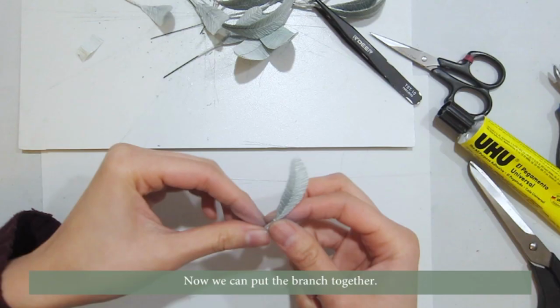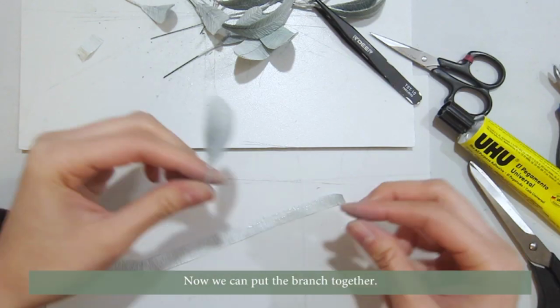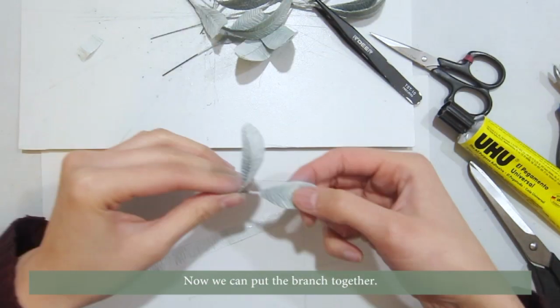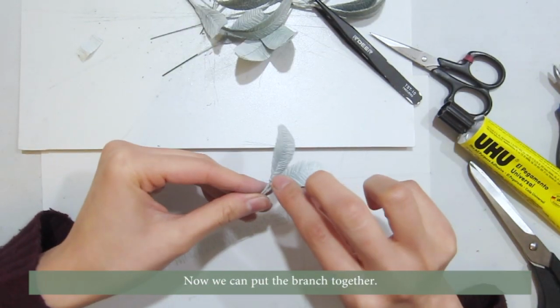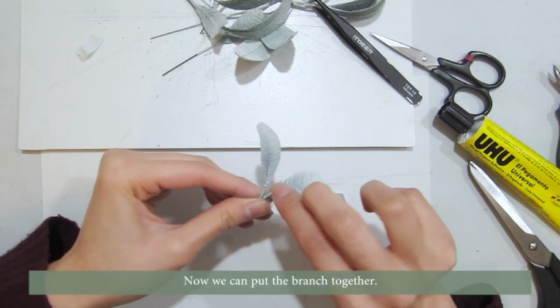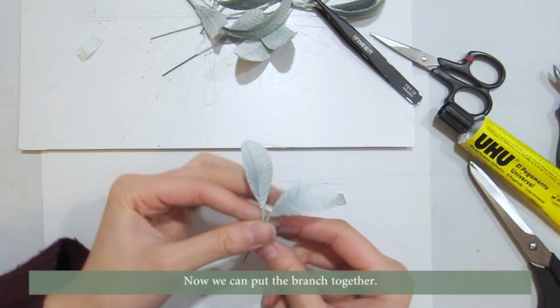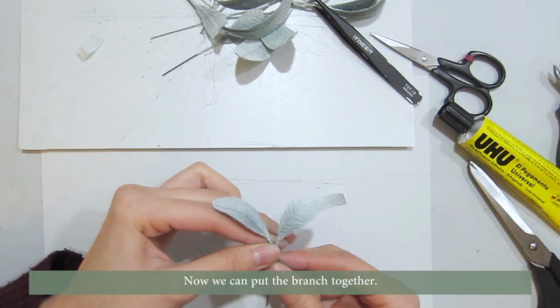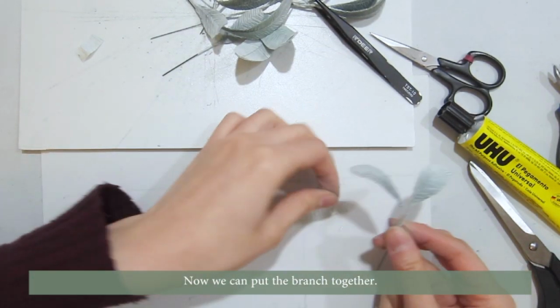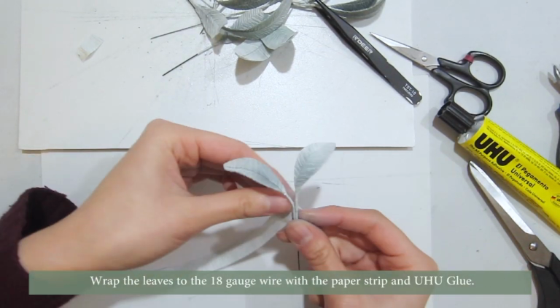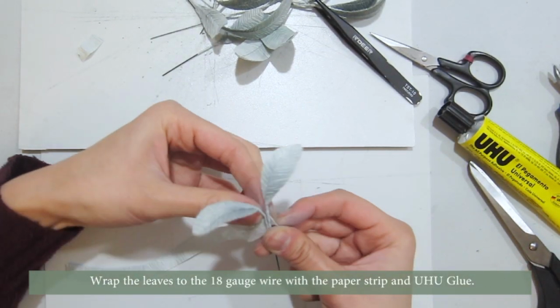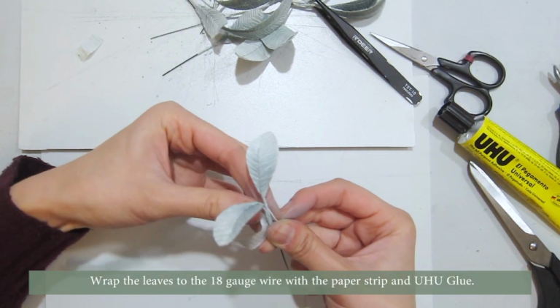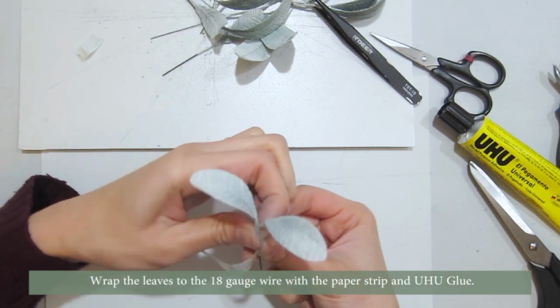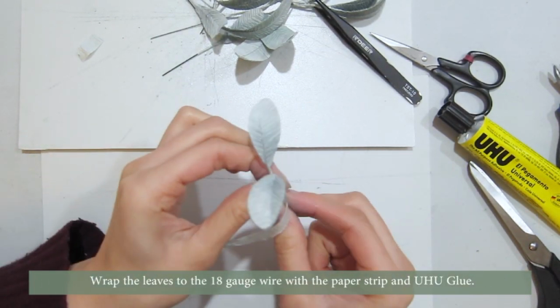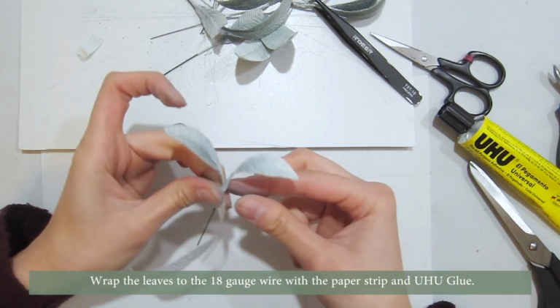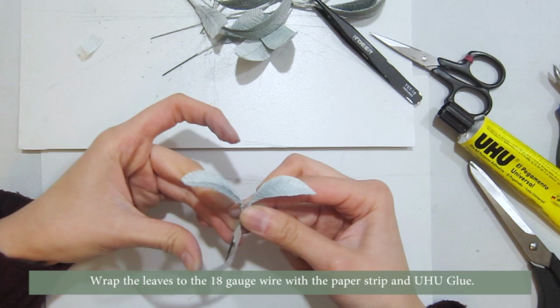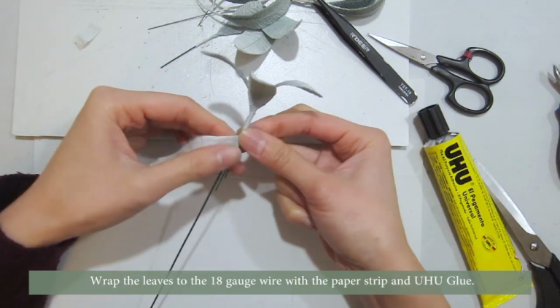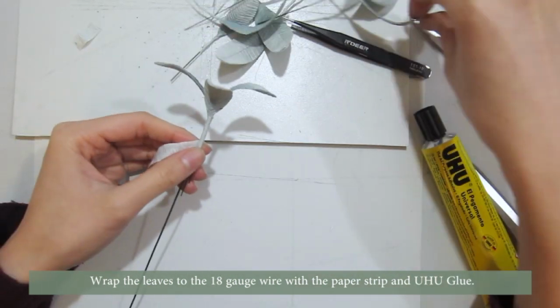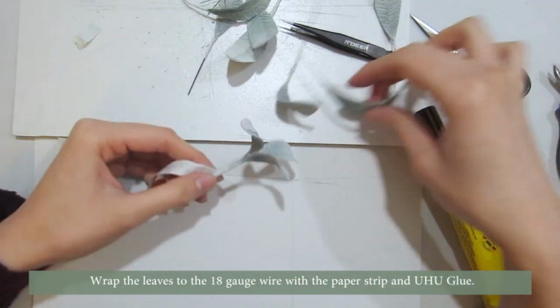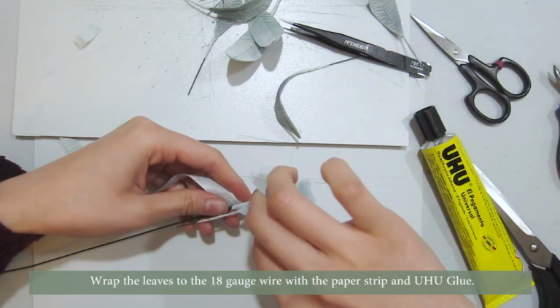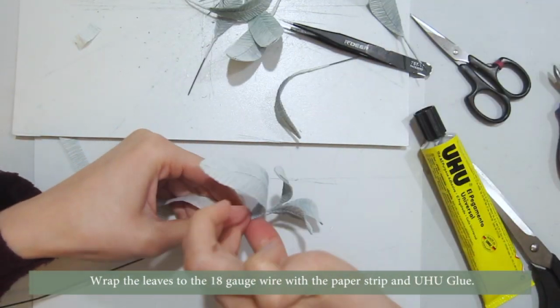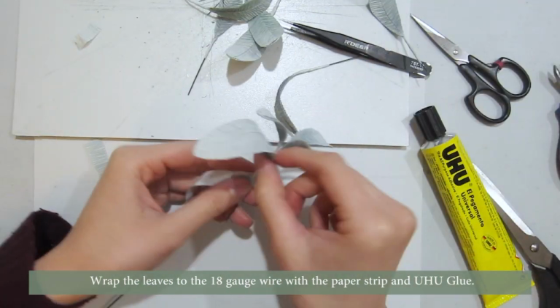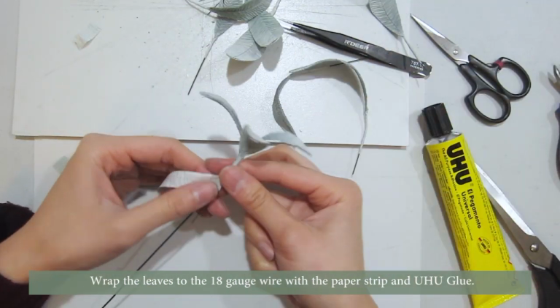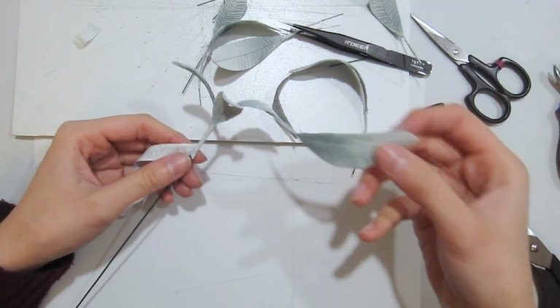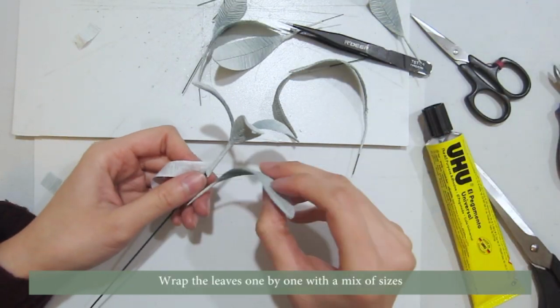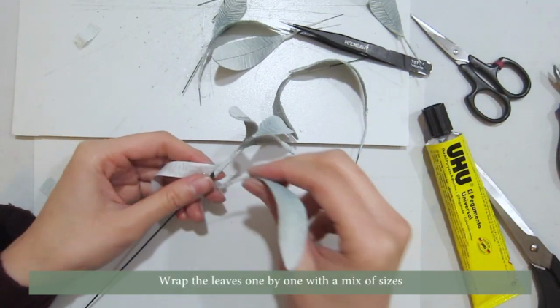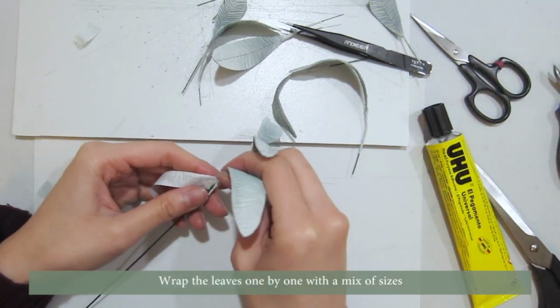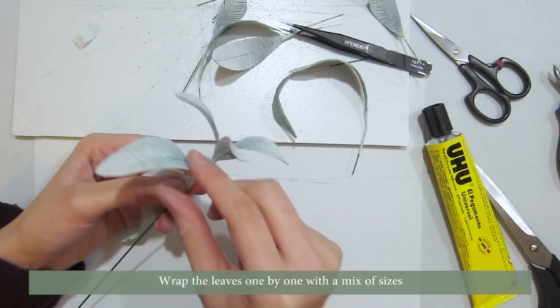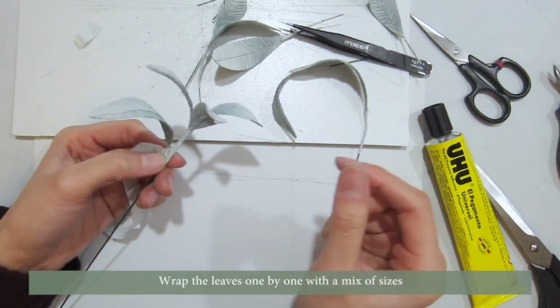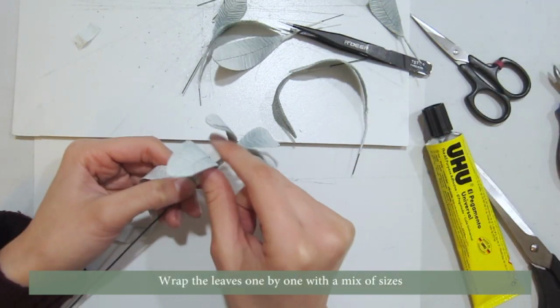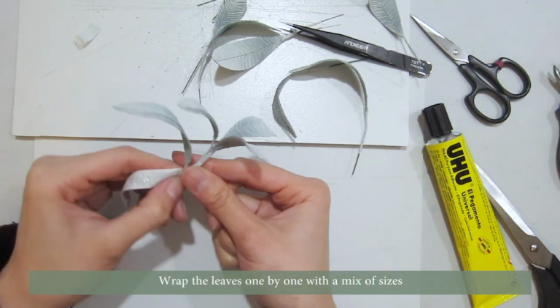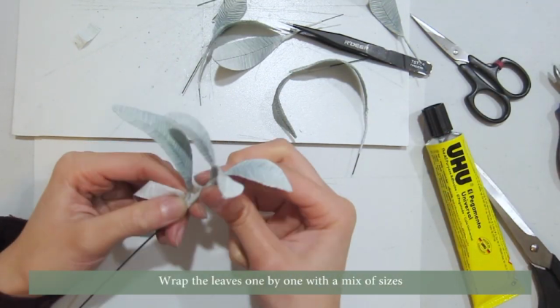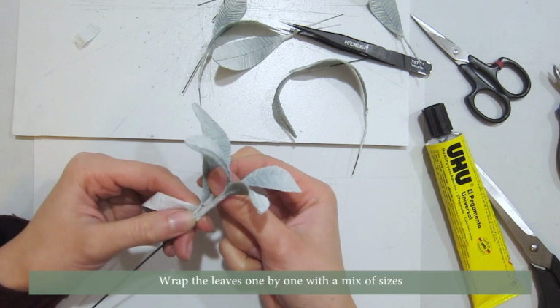Now we can put the branch together. Wrap the leaves to the 18 gauge wire with the paper strip and Yuhu glue, wrapping the leaves one by one with a mix of sizes.